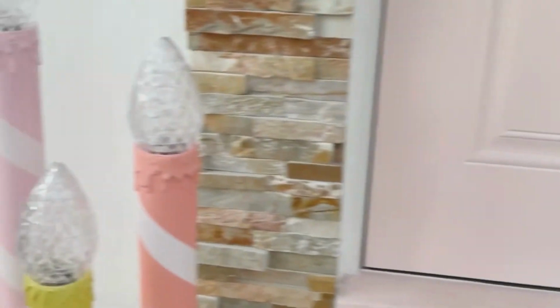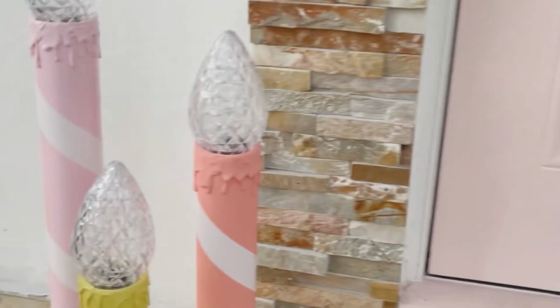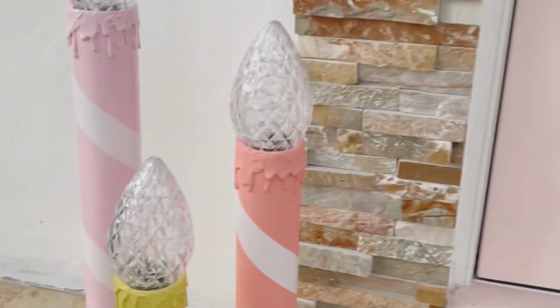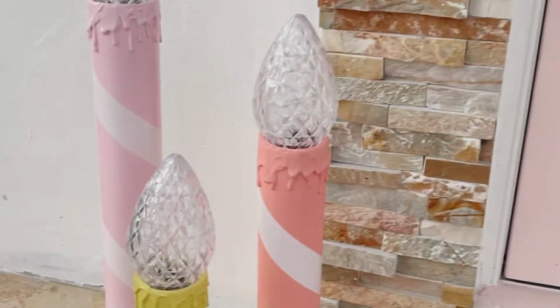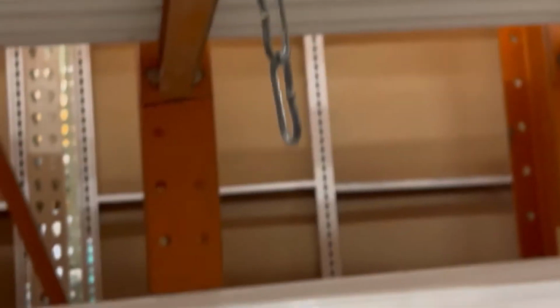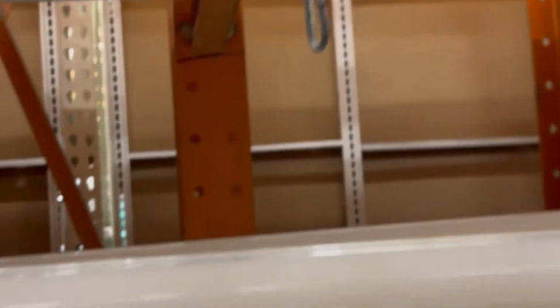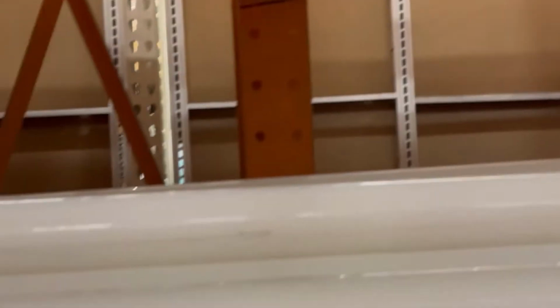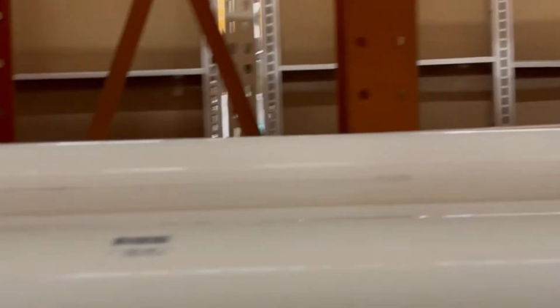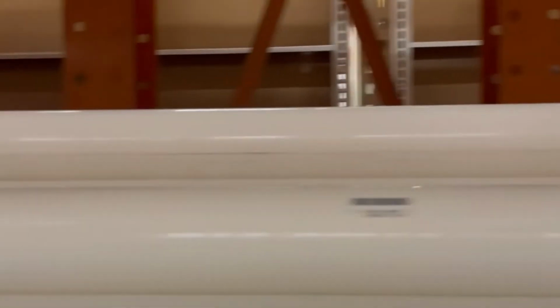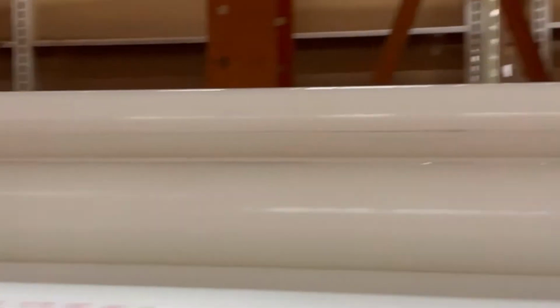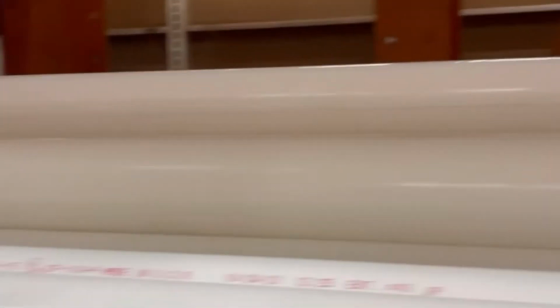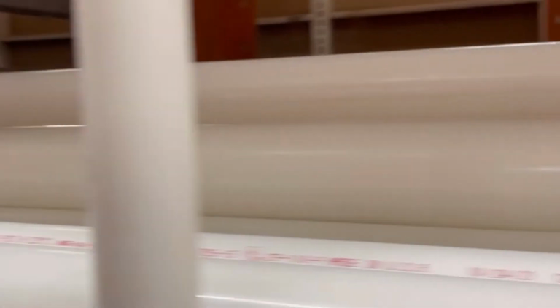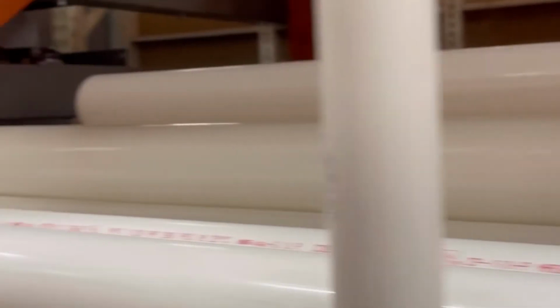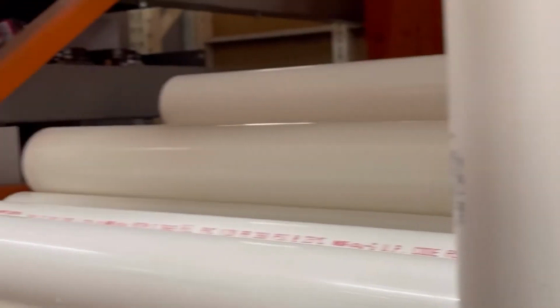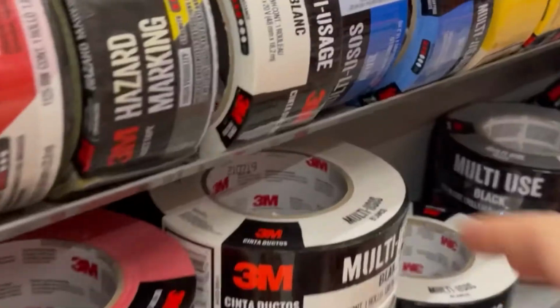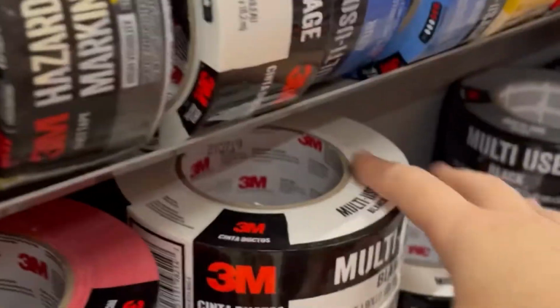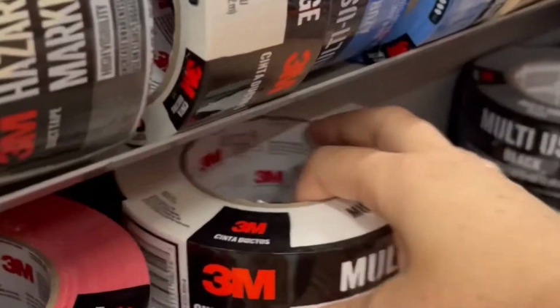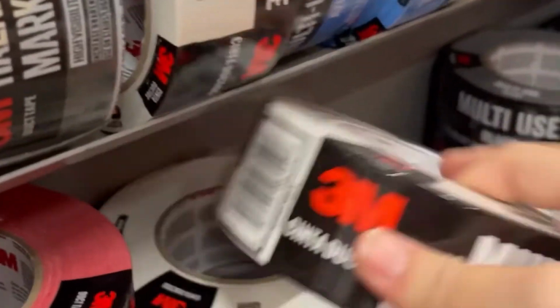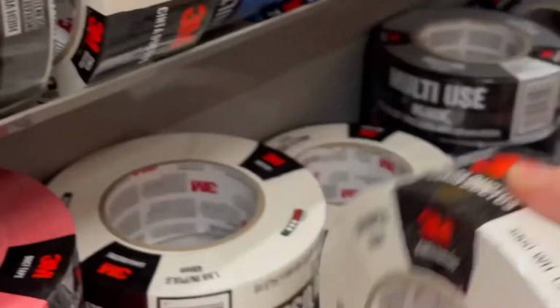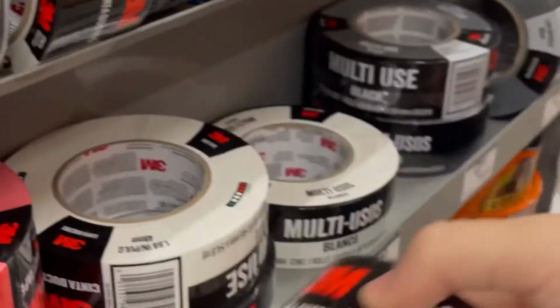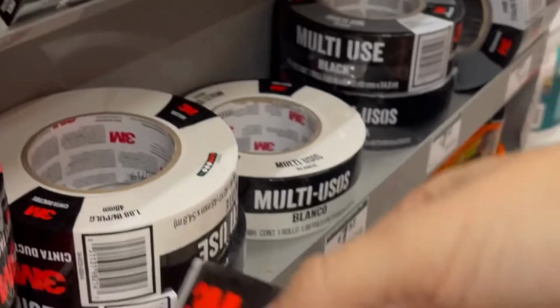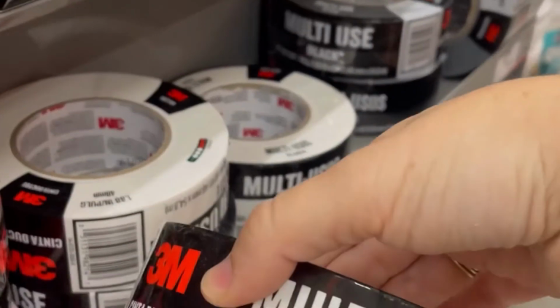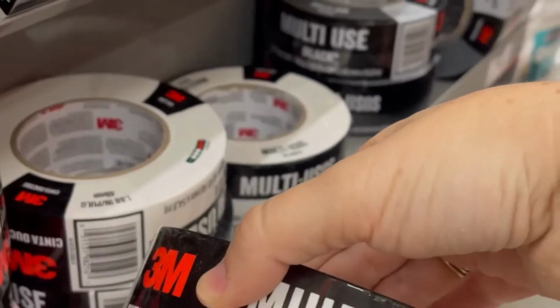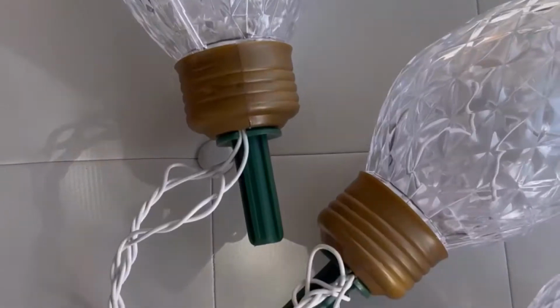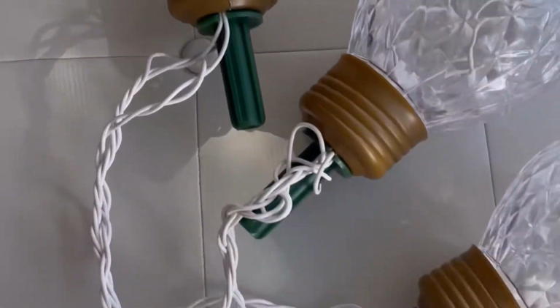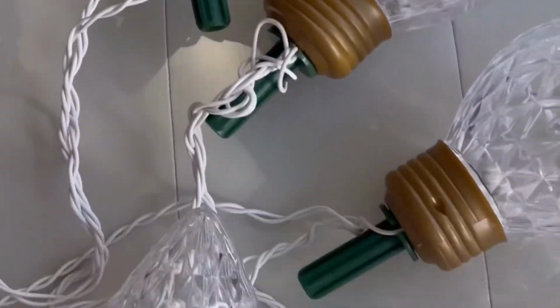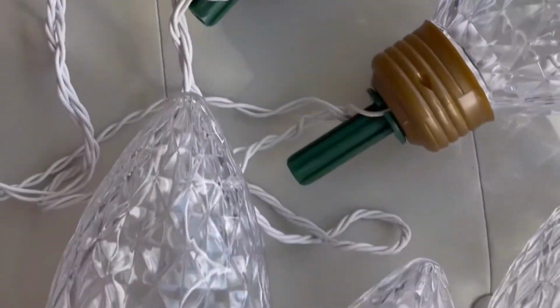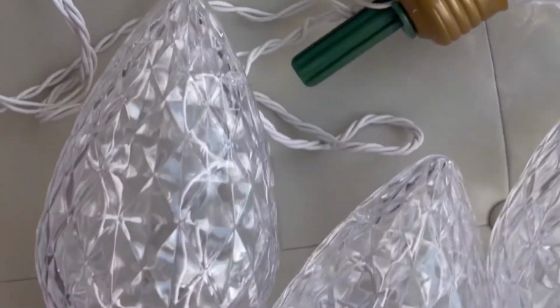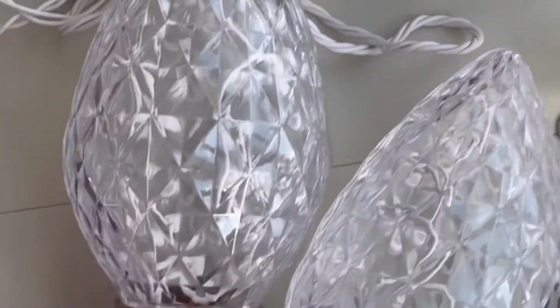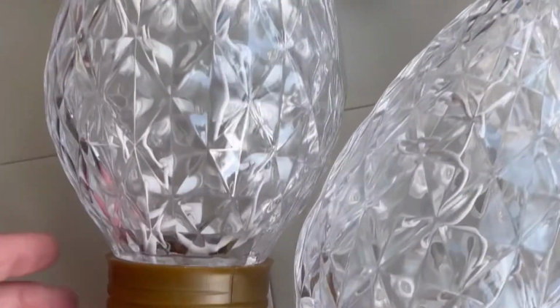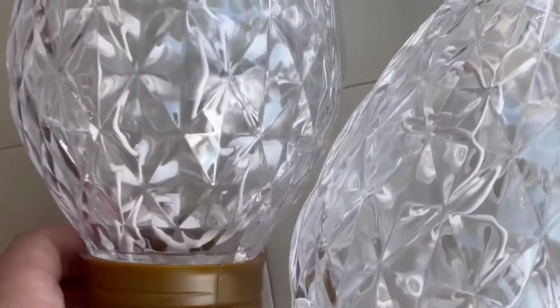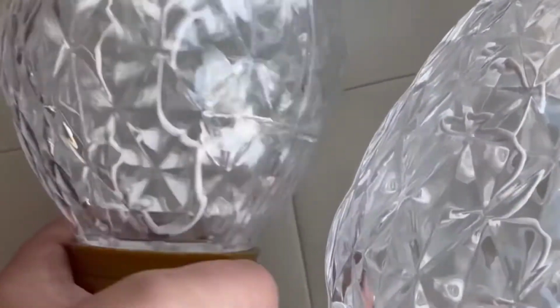First, gather your supplies. I'm using 3 inch wide PVC pipe, white duct tape, and jumbo Christmas lights. I'm making six lights and the supplies cost me $143.